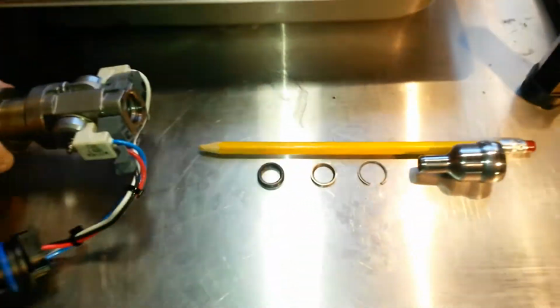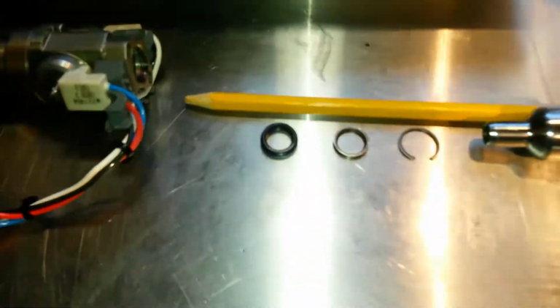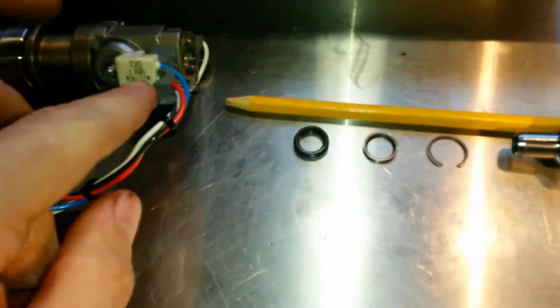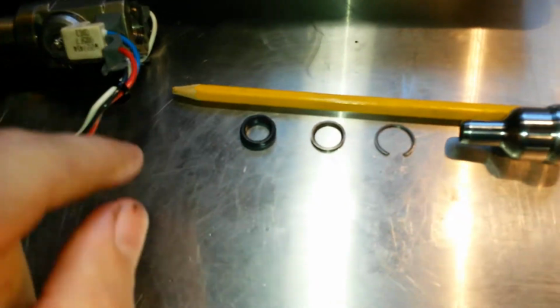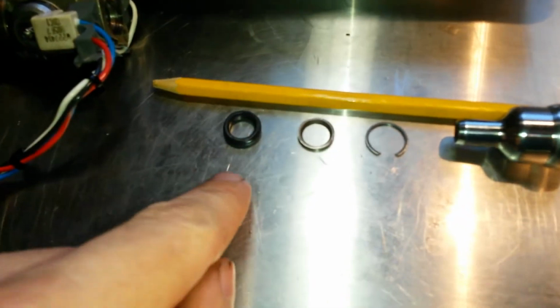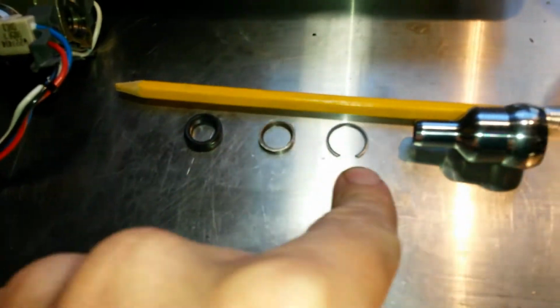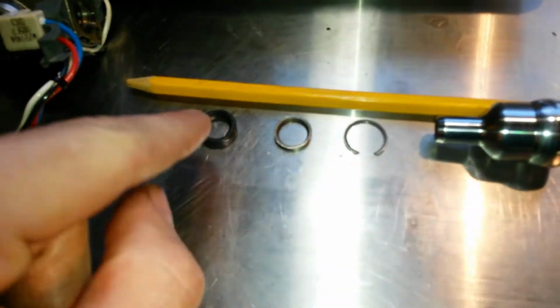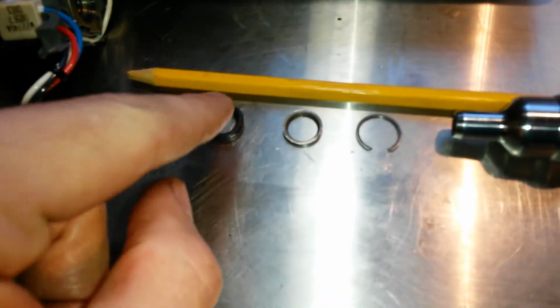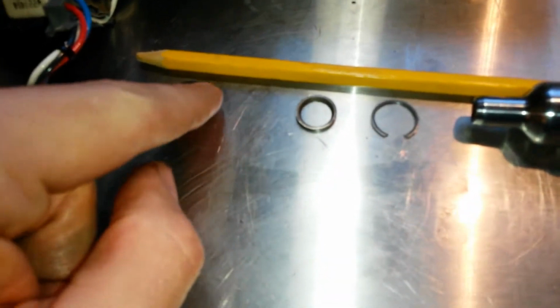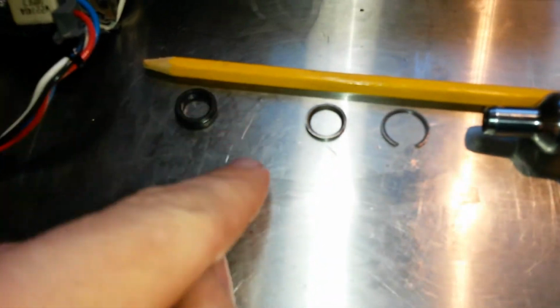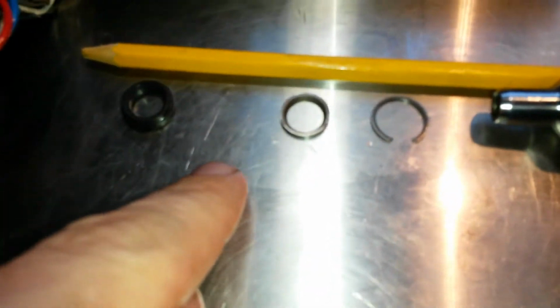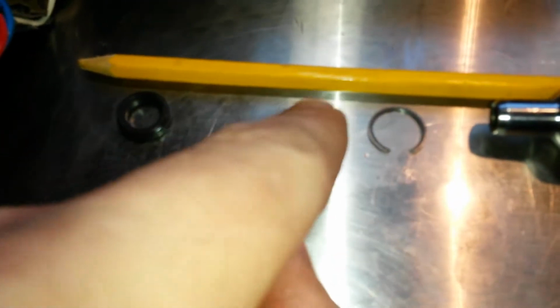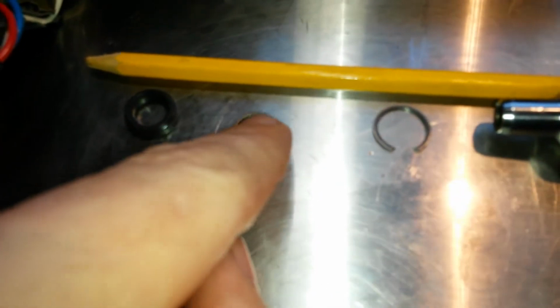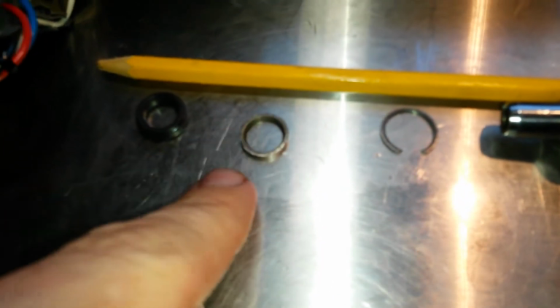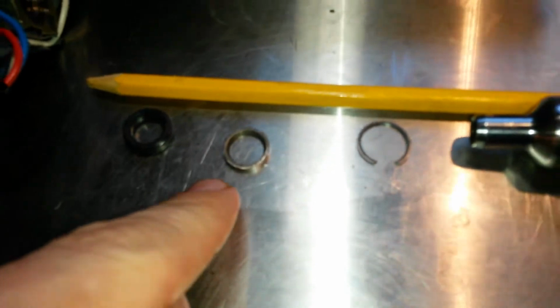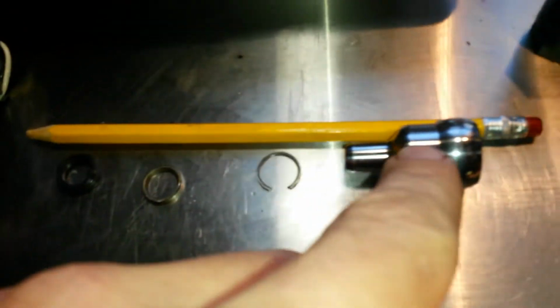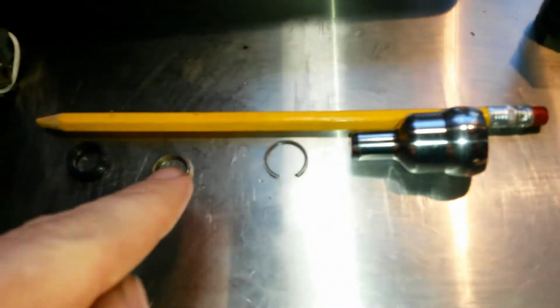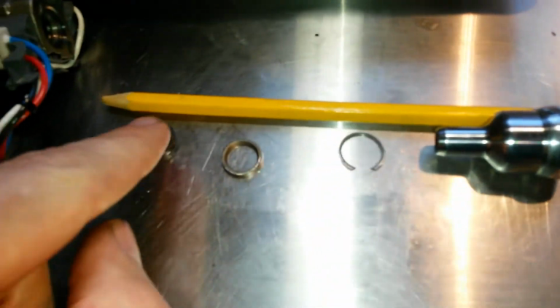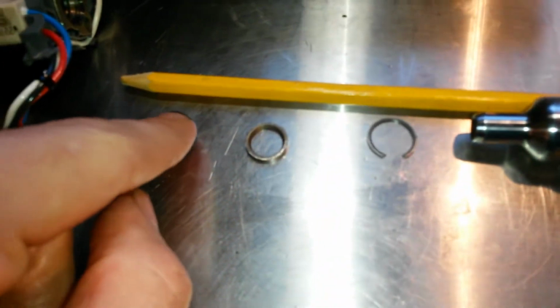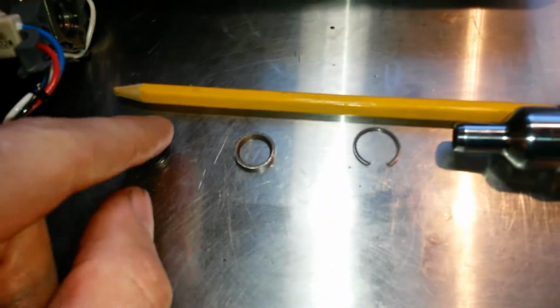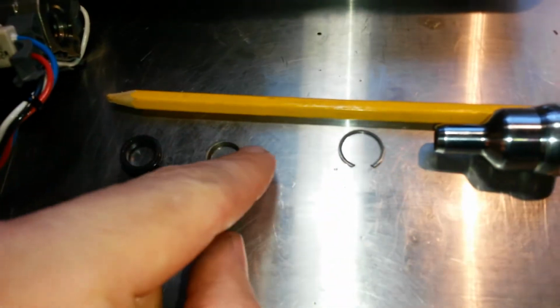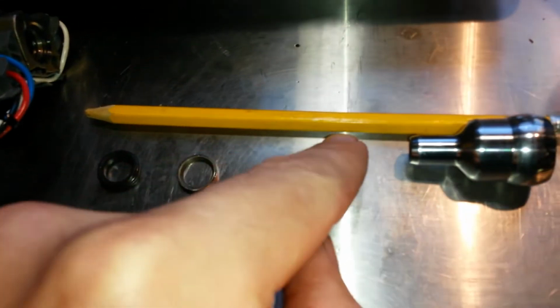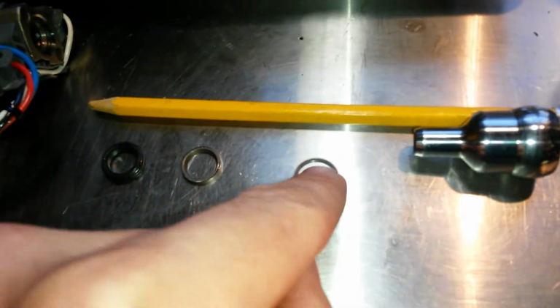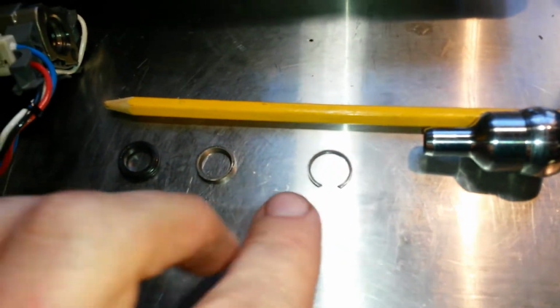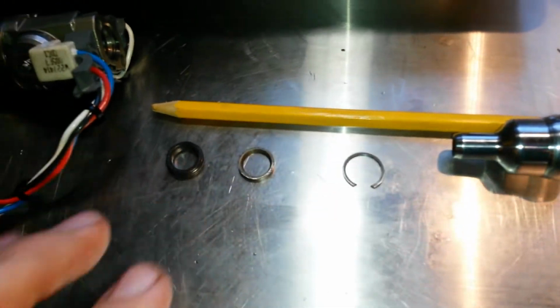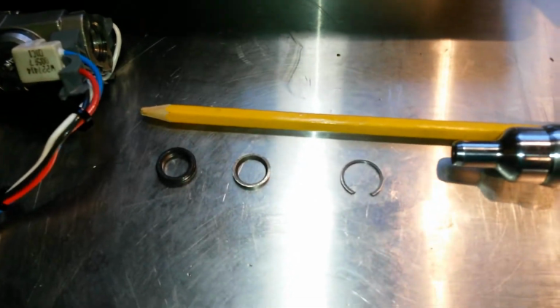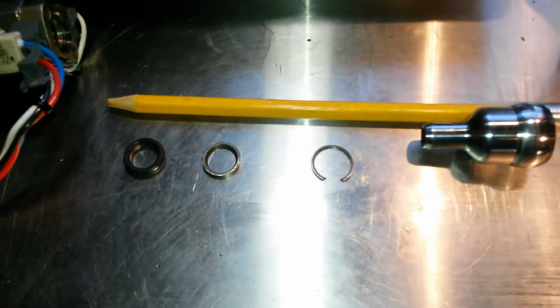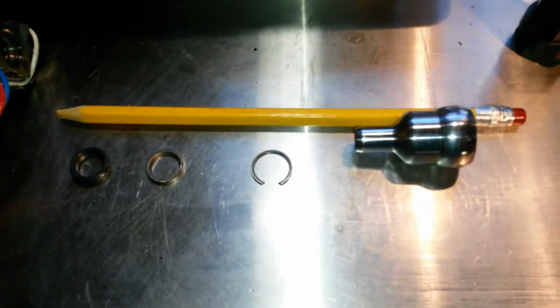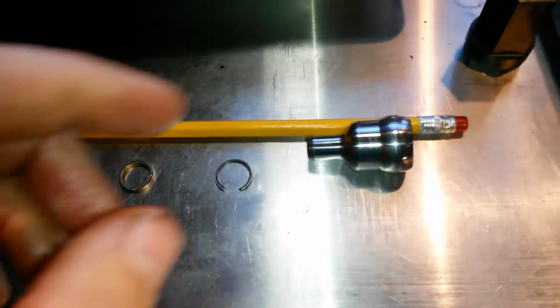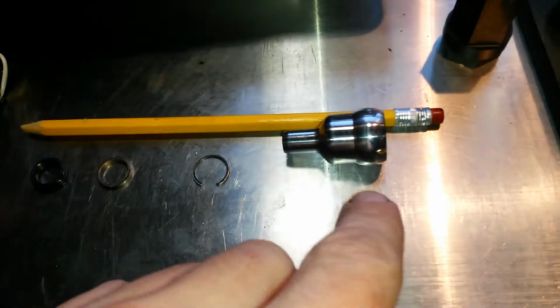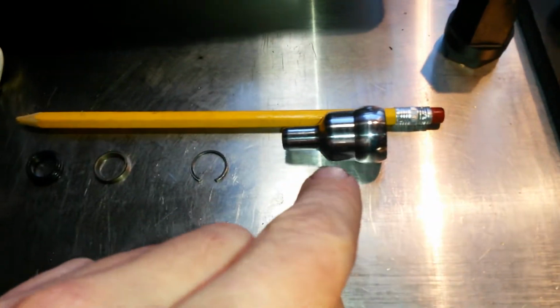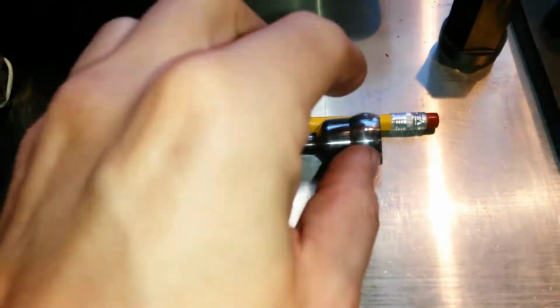In the top of your fuel injector, you've got three different parts. You've got the top seal itself. You've got a beveled backup washer that helps guide the nipple cup into the seal. And then you've got a little C-clip that holds both of those in there.